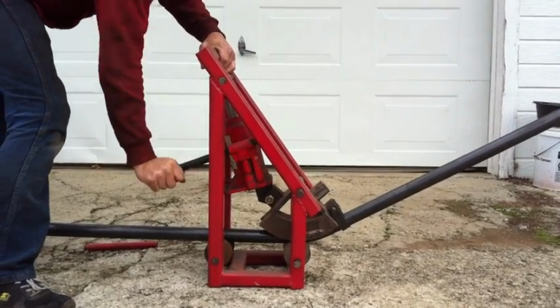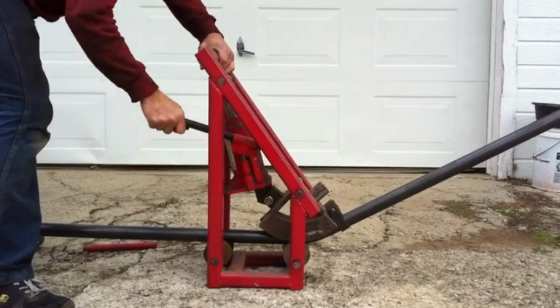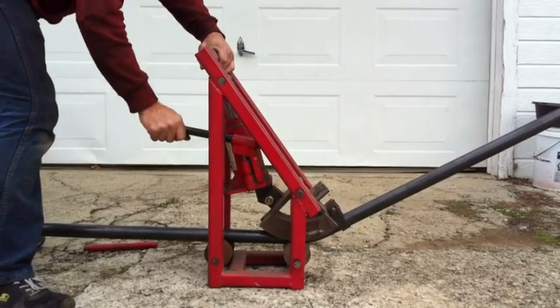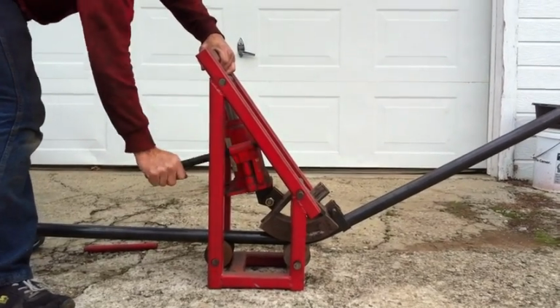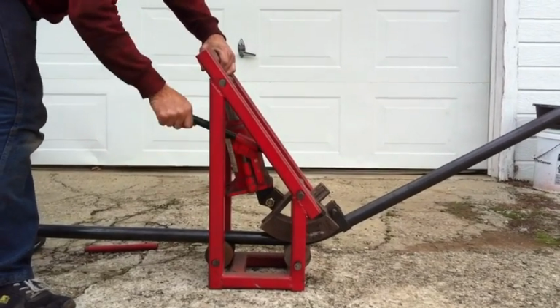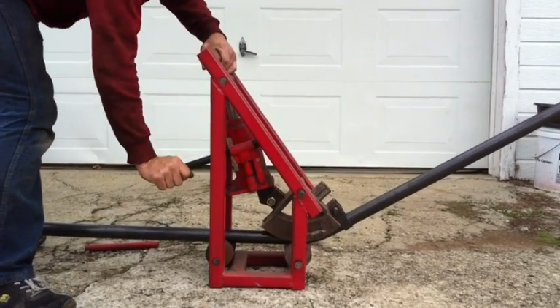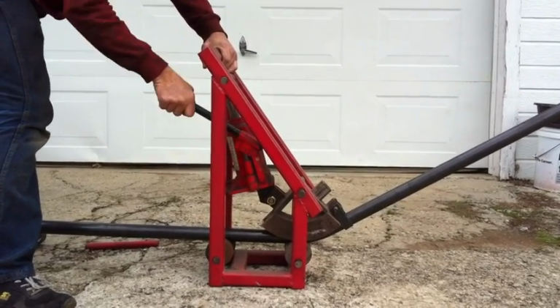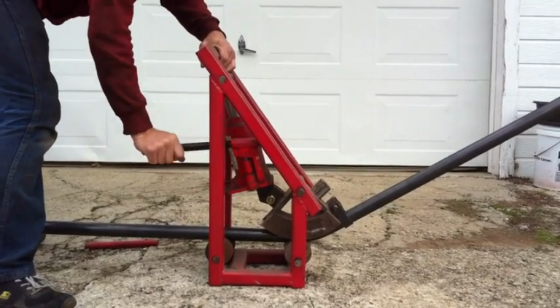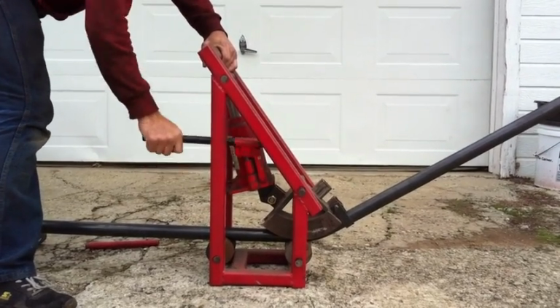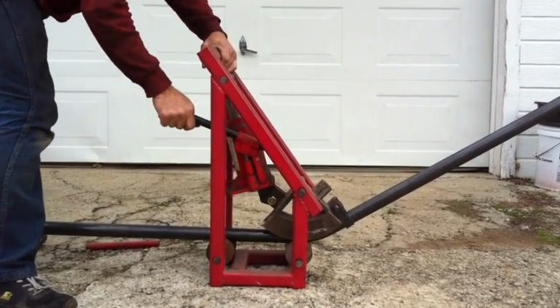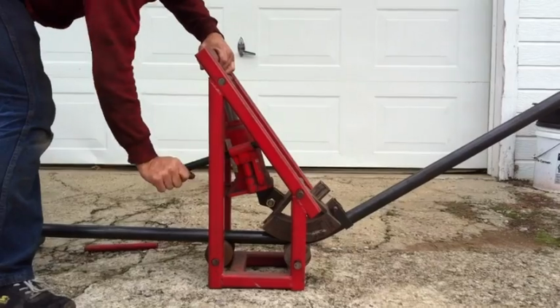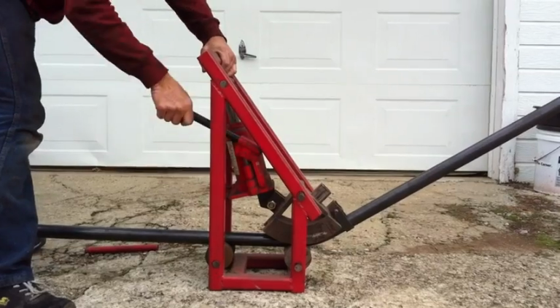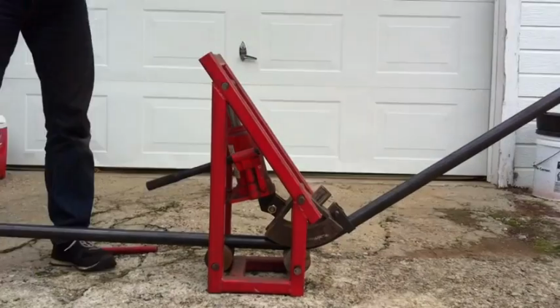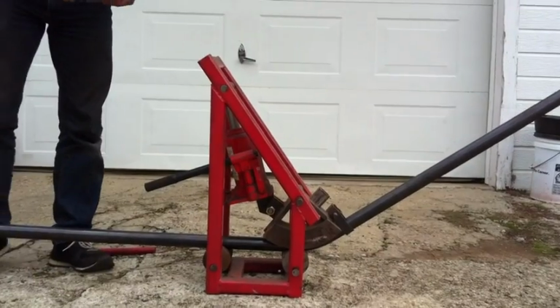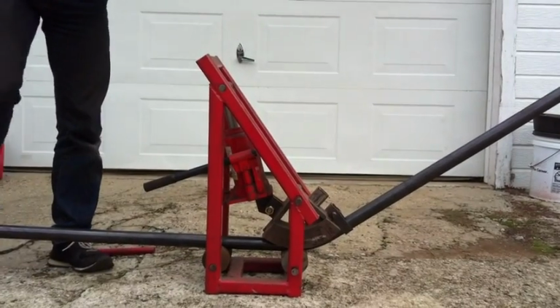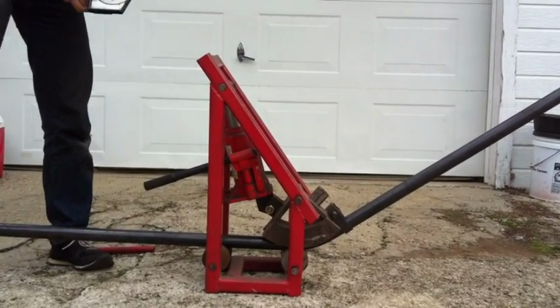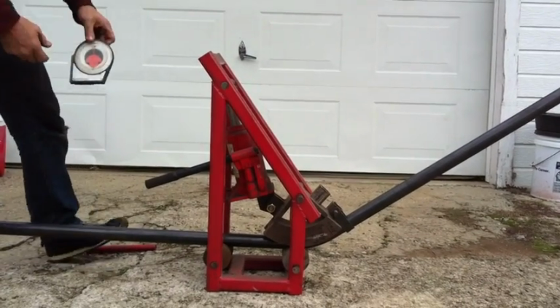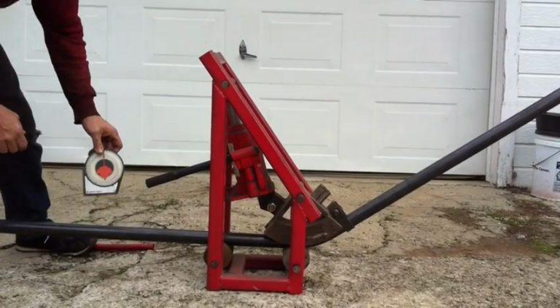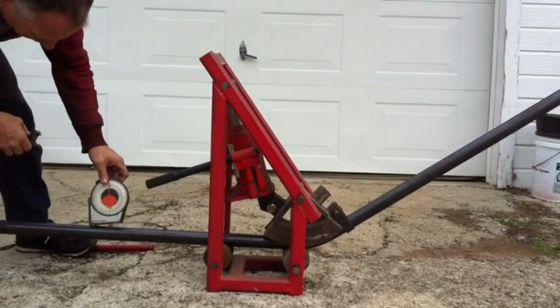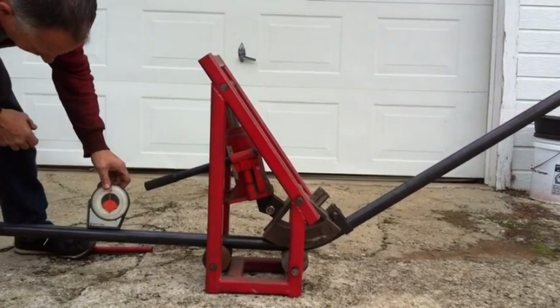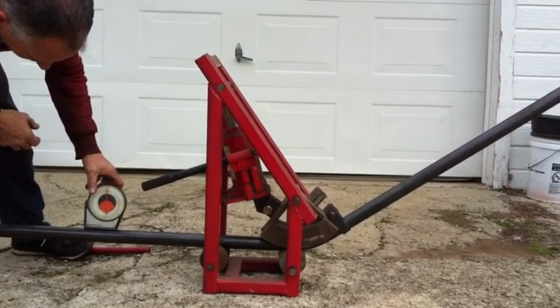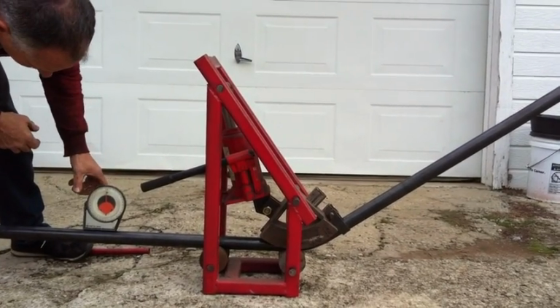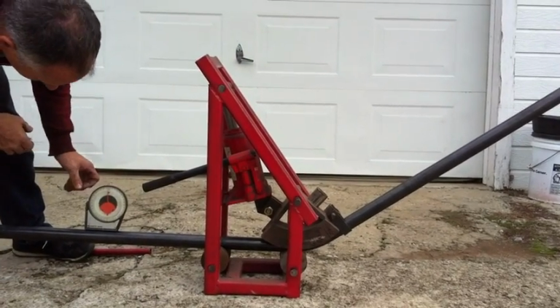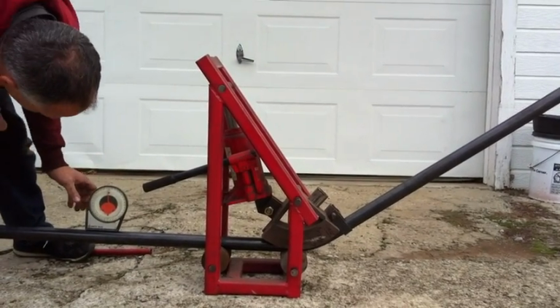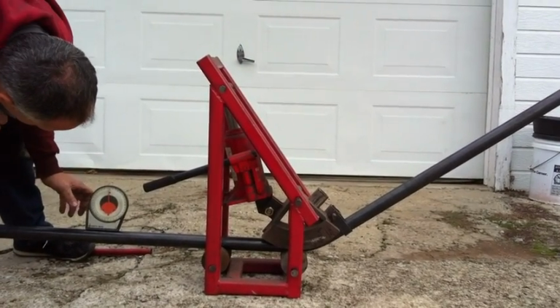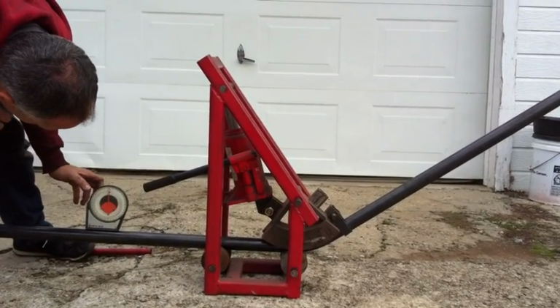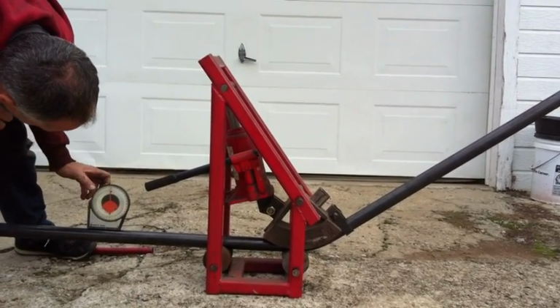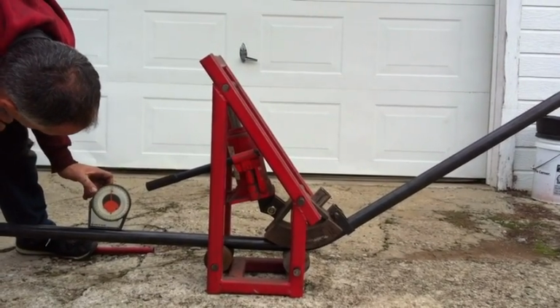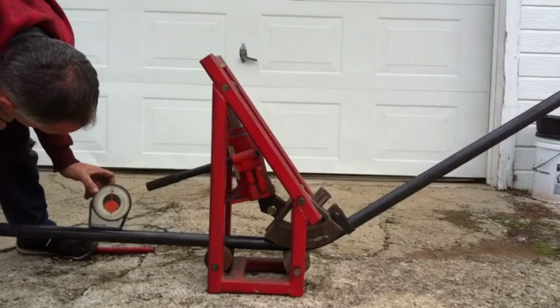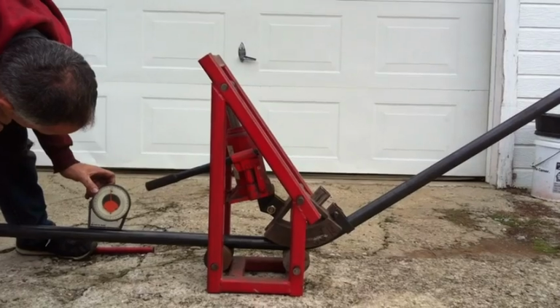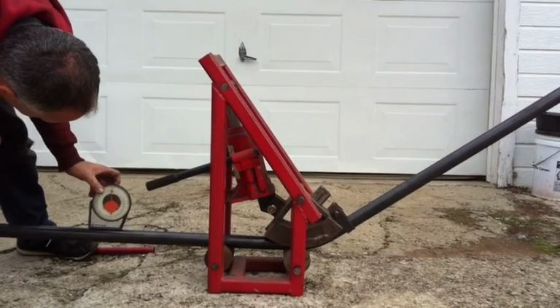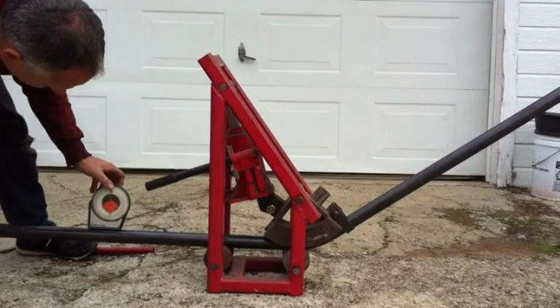What I'm looking for on this one is about a 45-degree bend. So I'm going to see what the back of the tubing is sitting at. It's about 3 degrees.